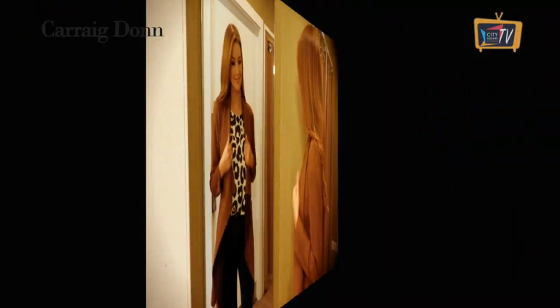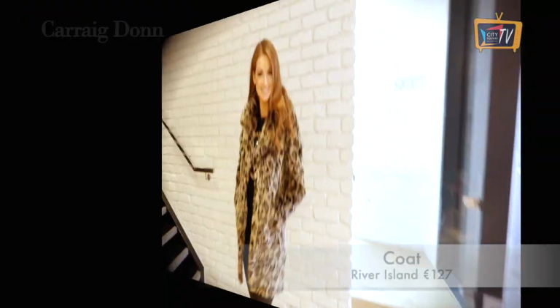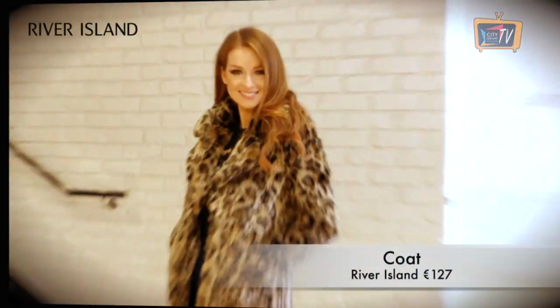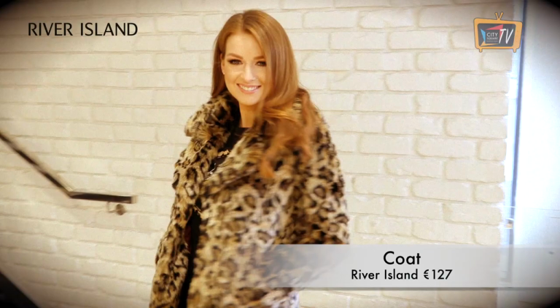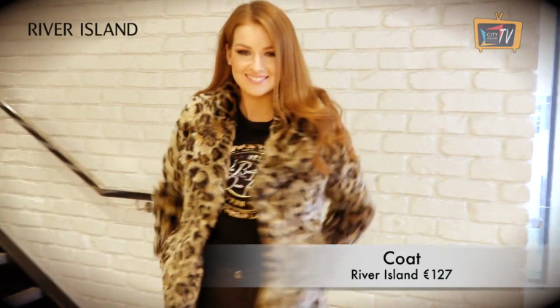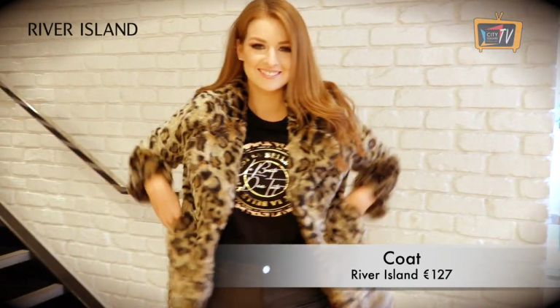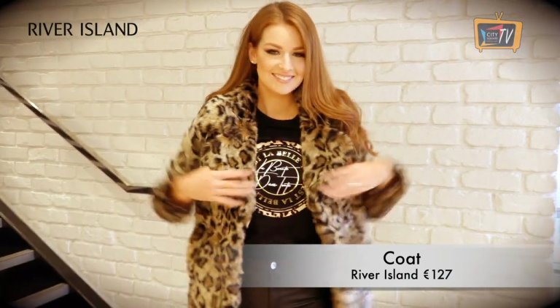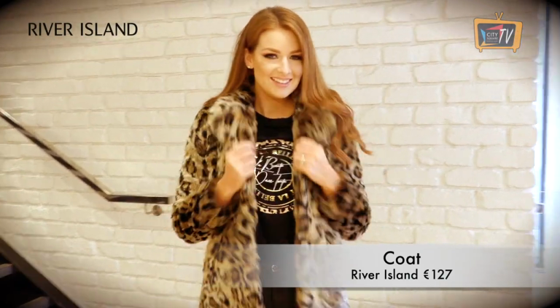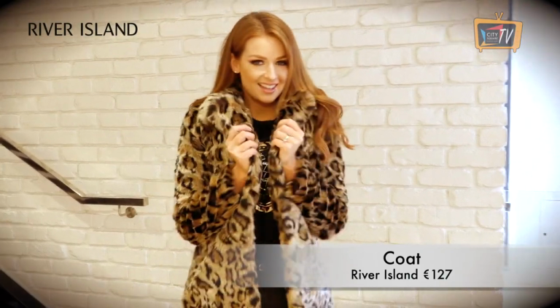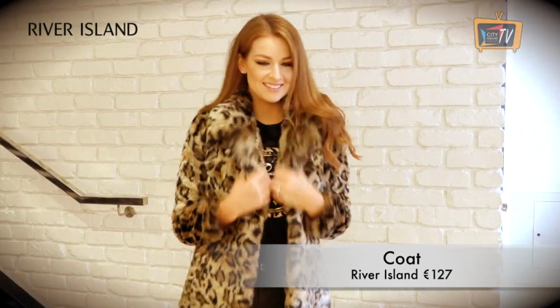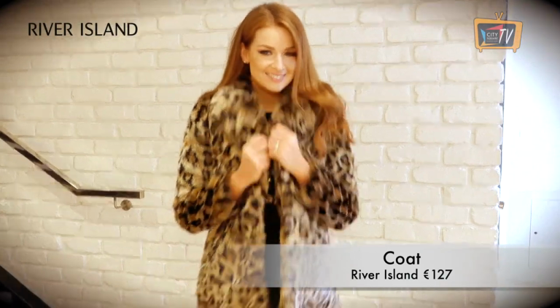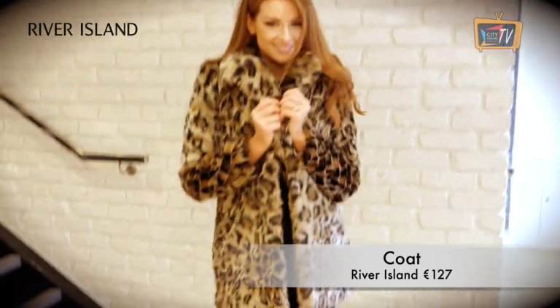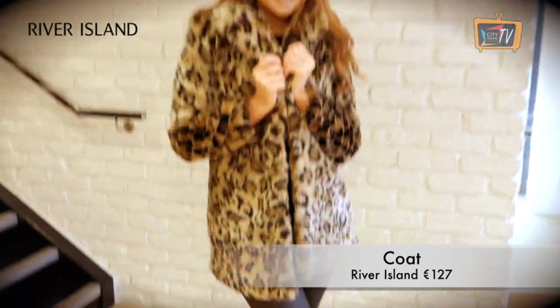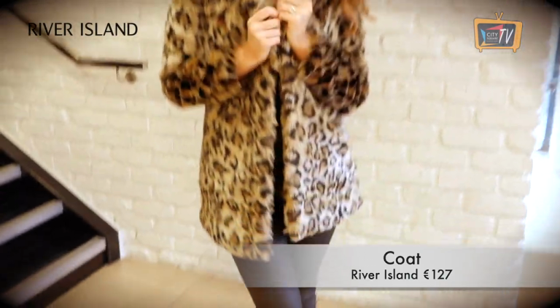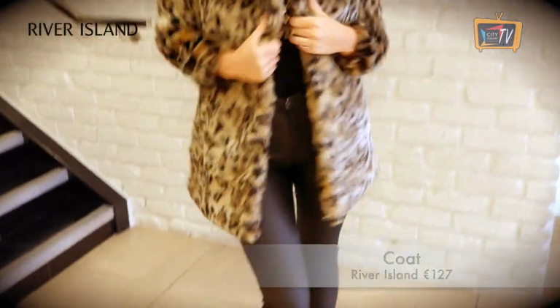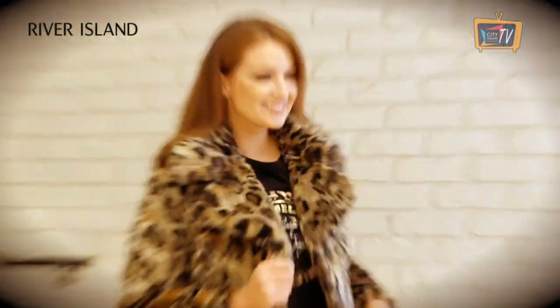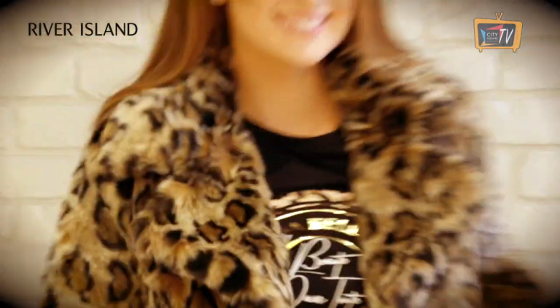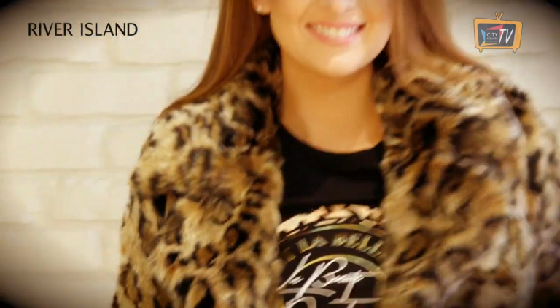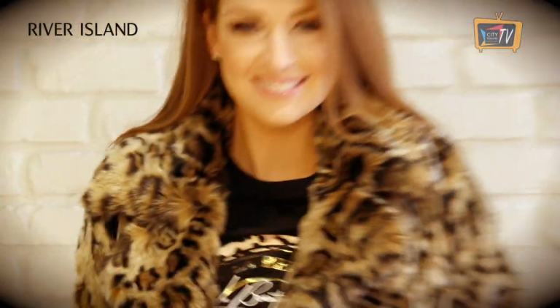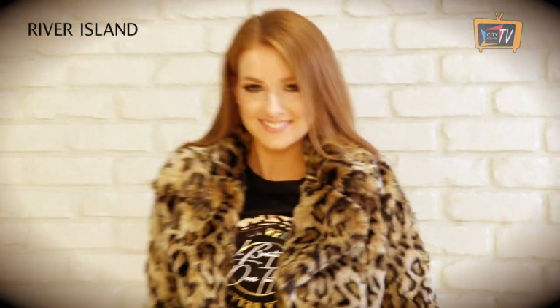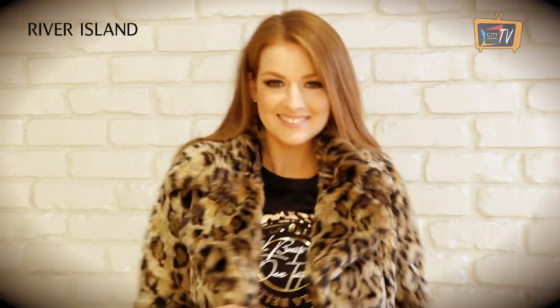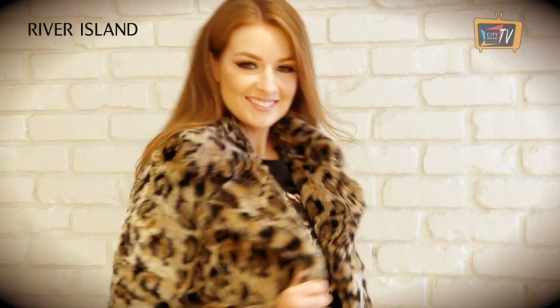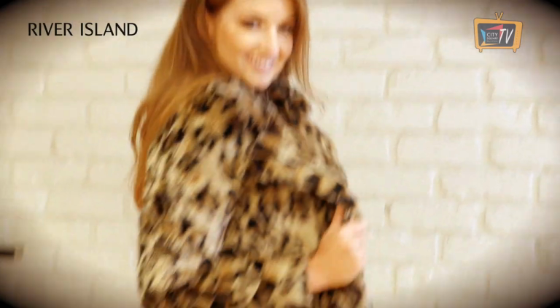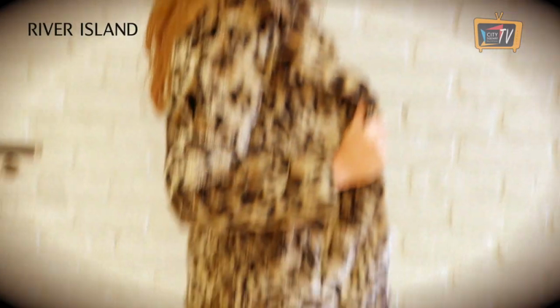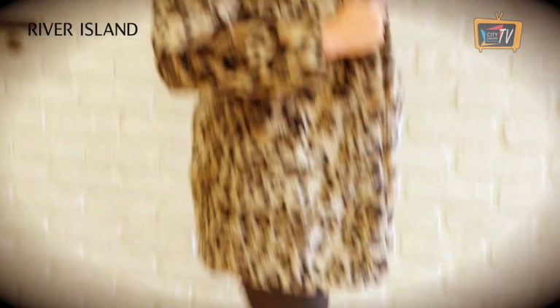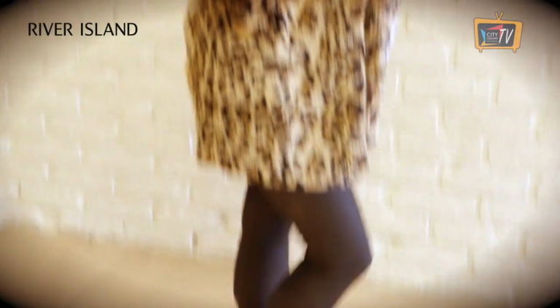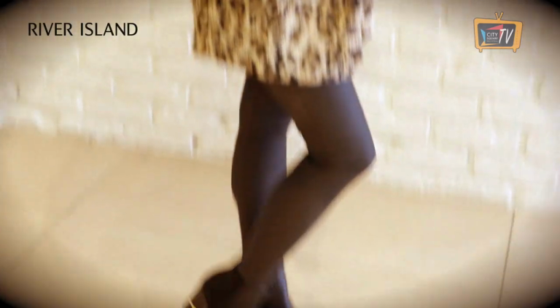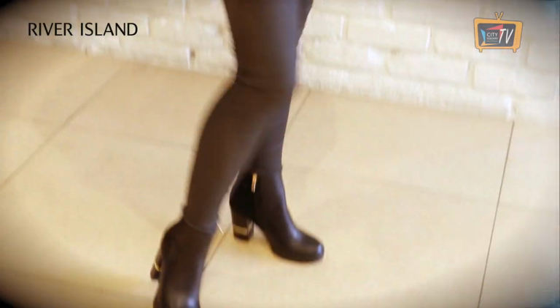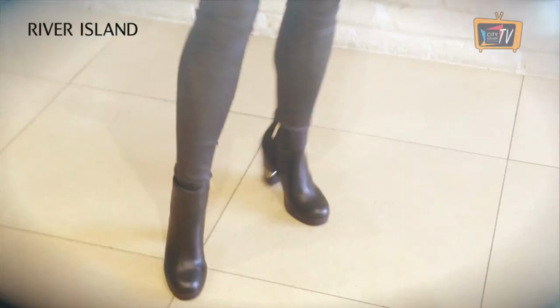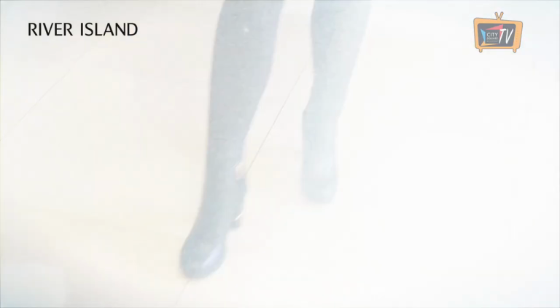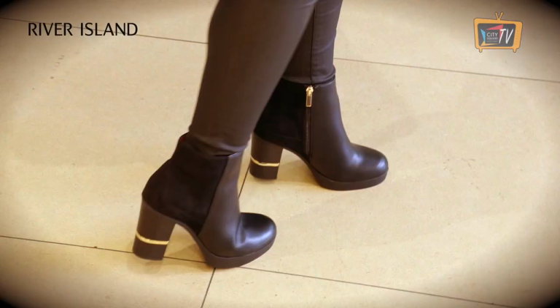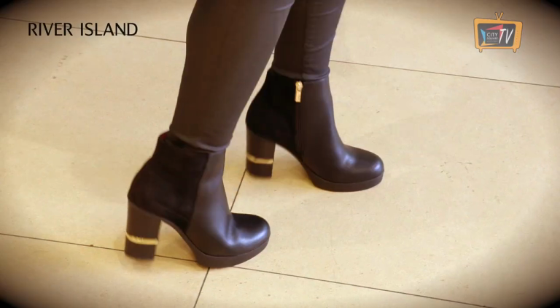Jazz up a simple outfit and make a statement with this leopard print coat from River Island. It would be perfect over your party season dresses, but I've dressed it down with a look all from River Island.